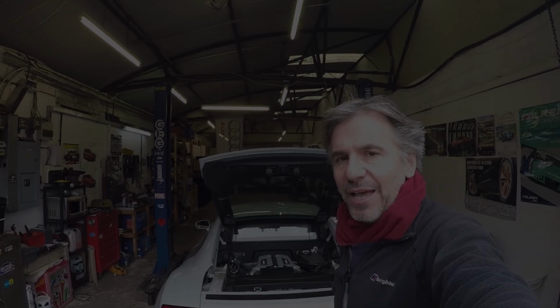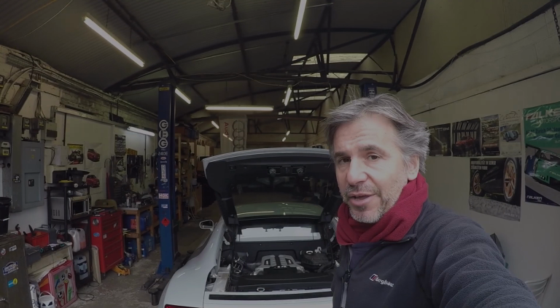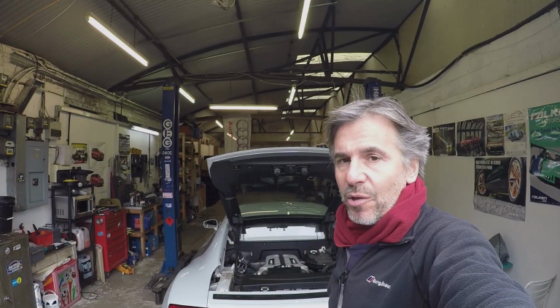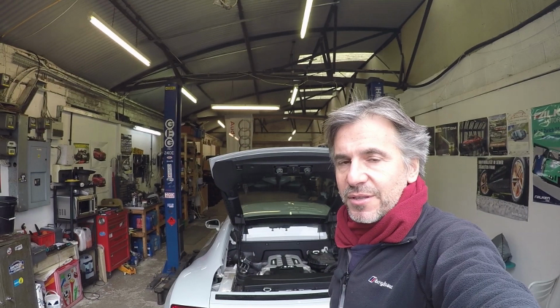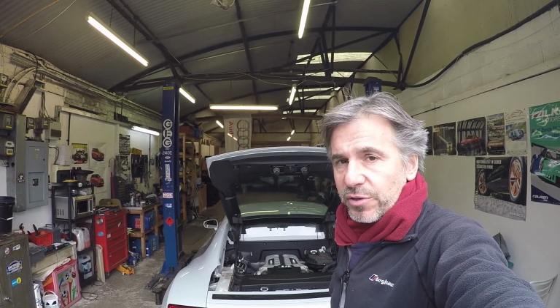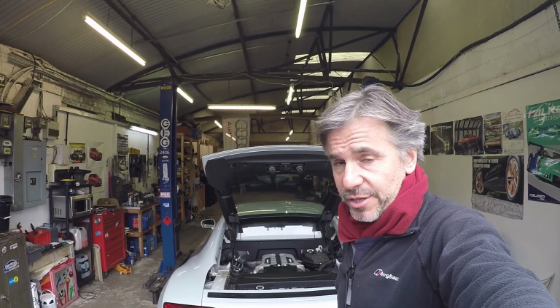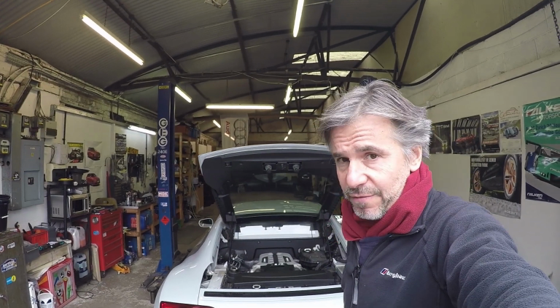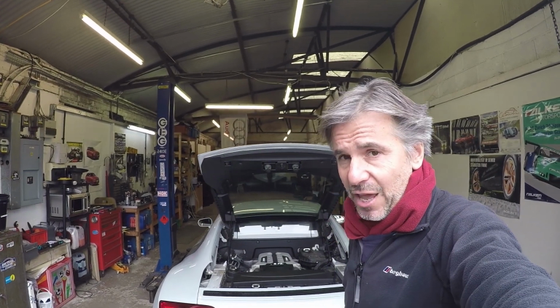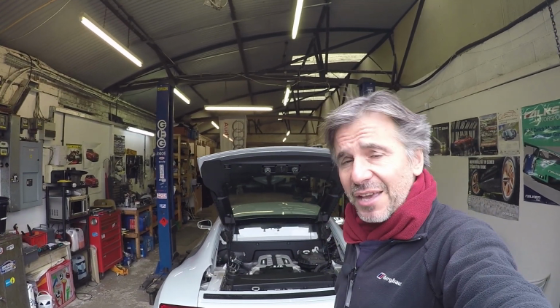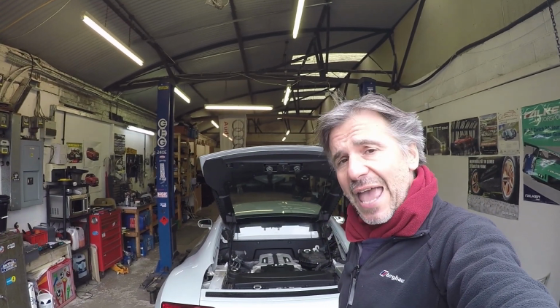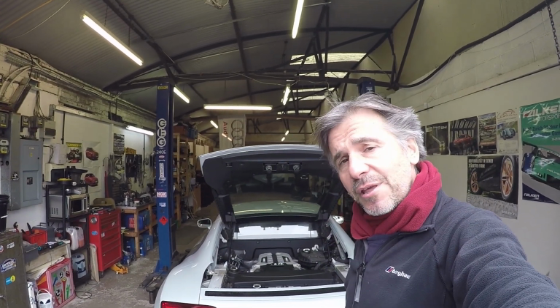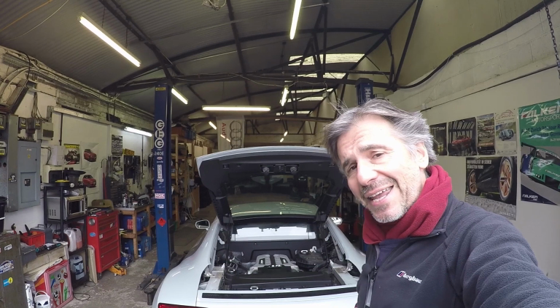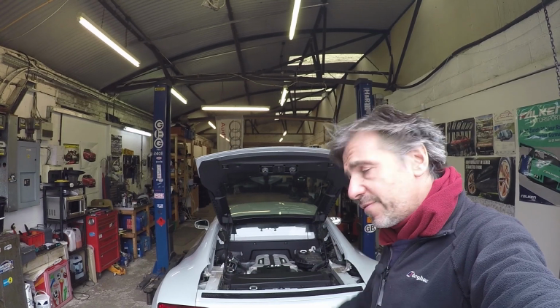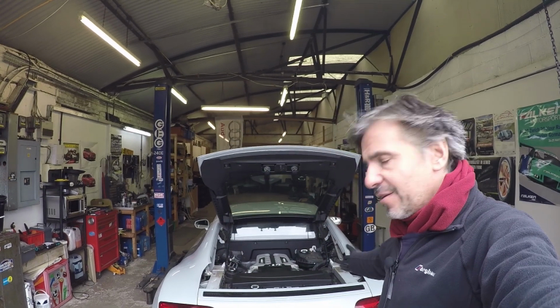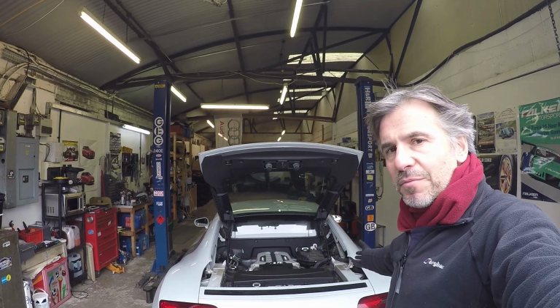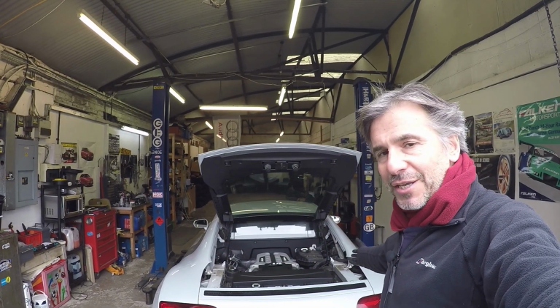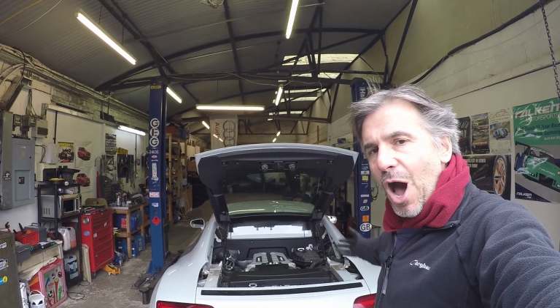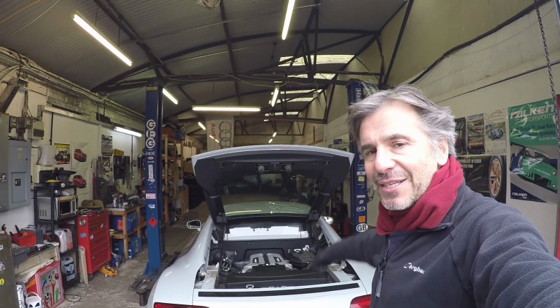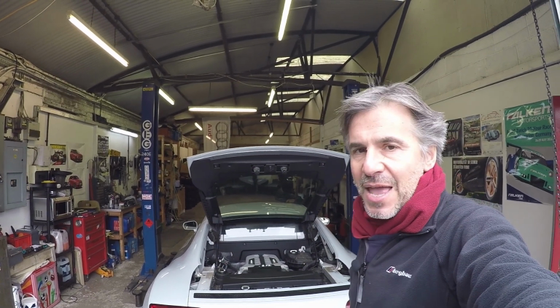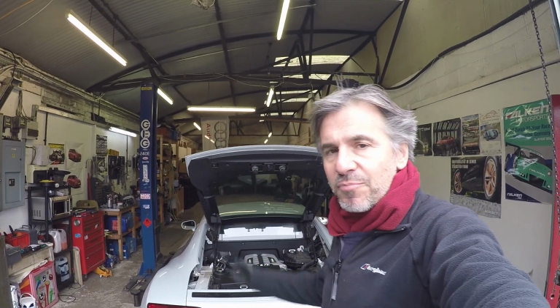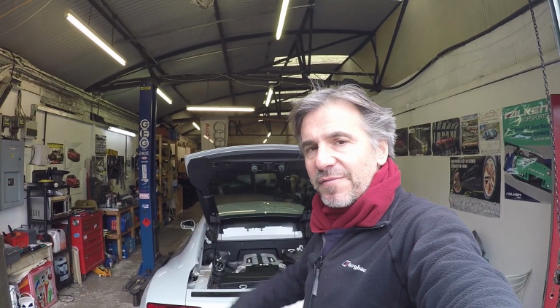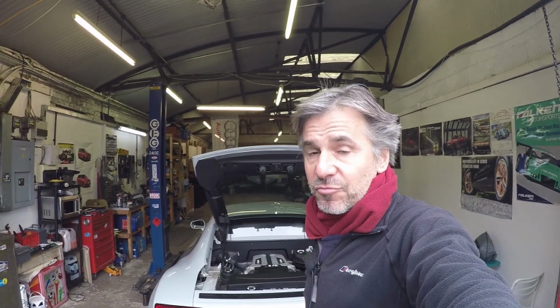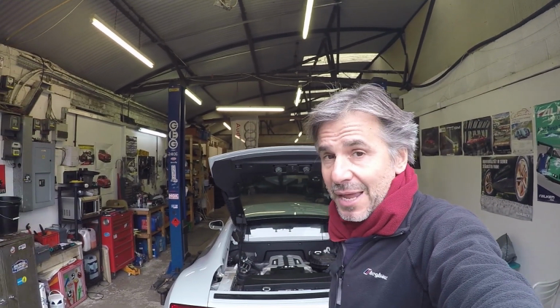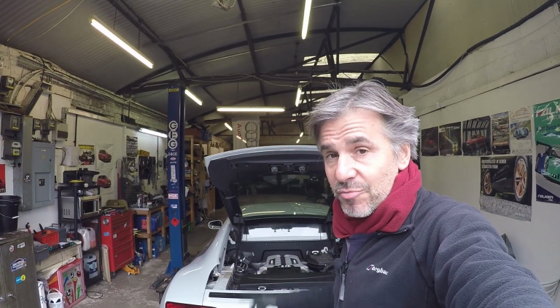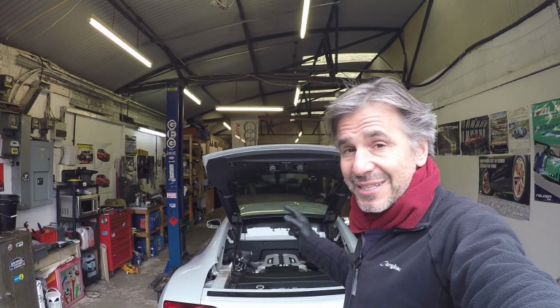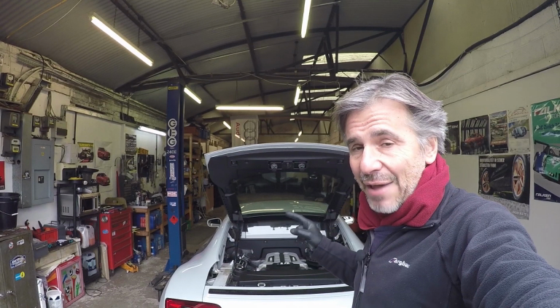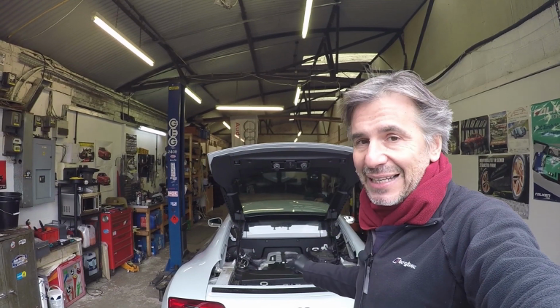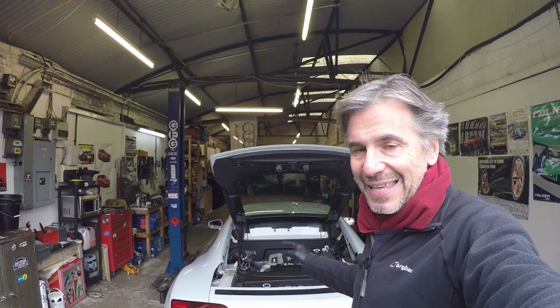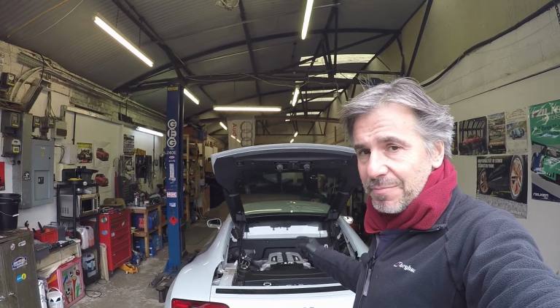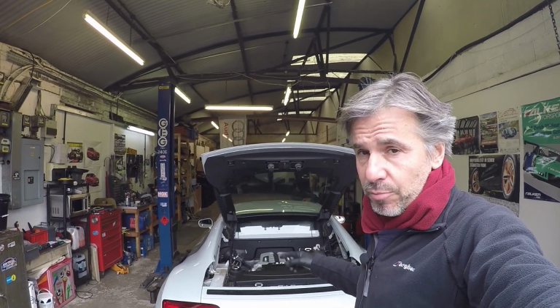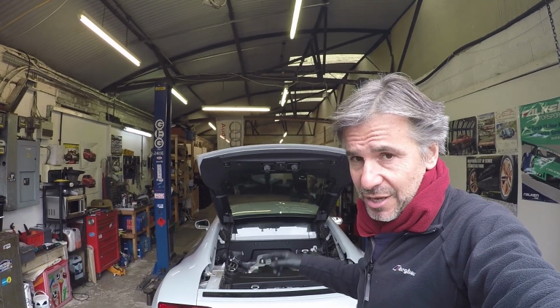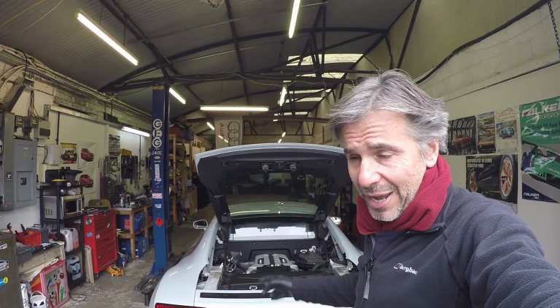Hello guys and welcome to this Volkswizard video, which is actually episode 10 of Project R8. In previous videos I've dropped some hints that I really want to get down and clean the engine bay on Project R8.